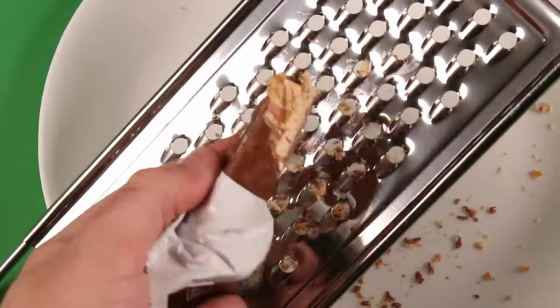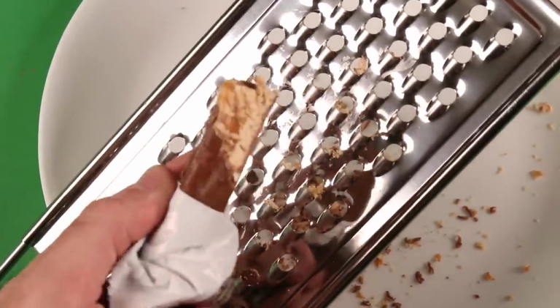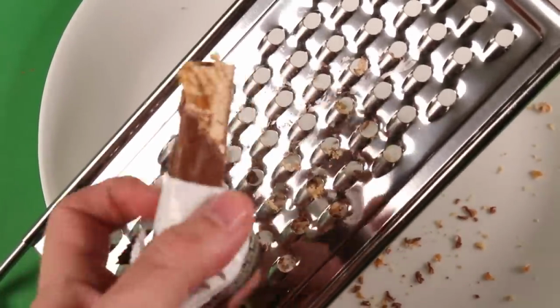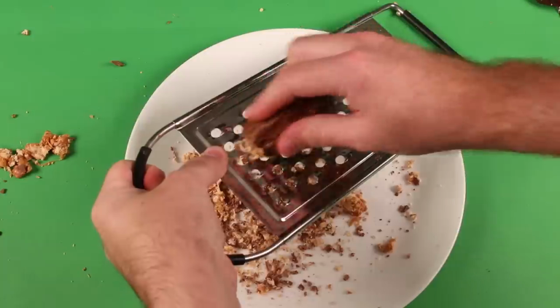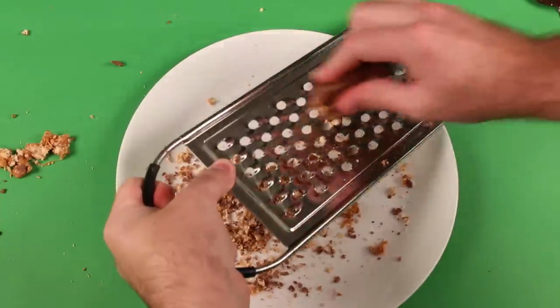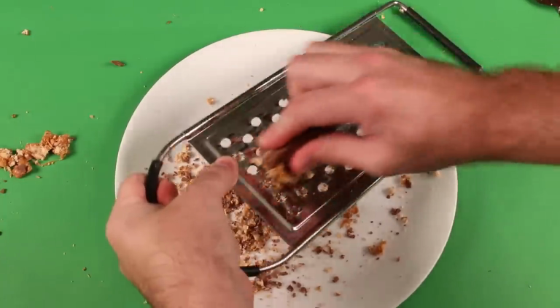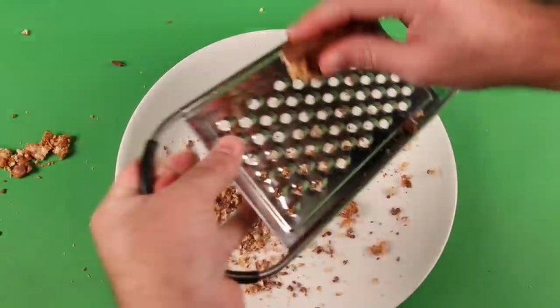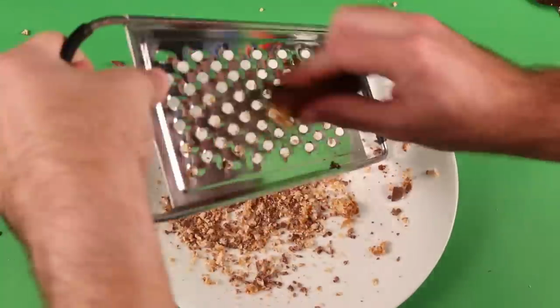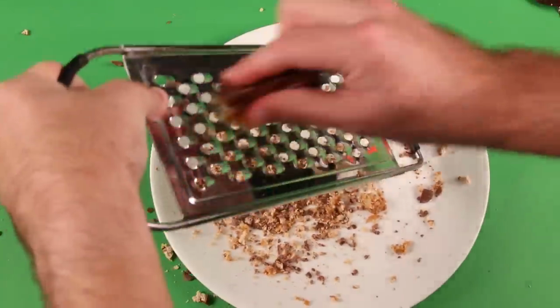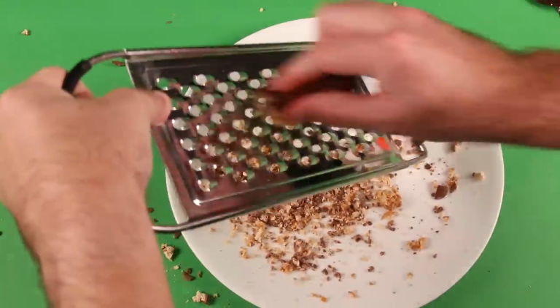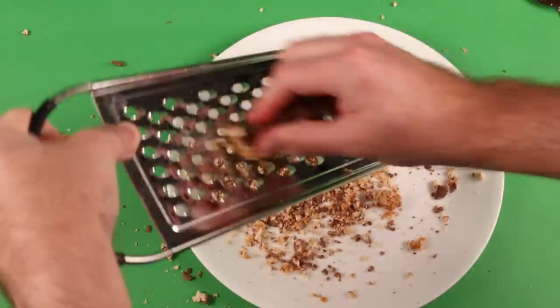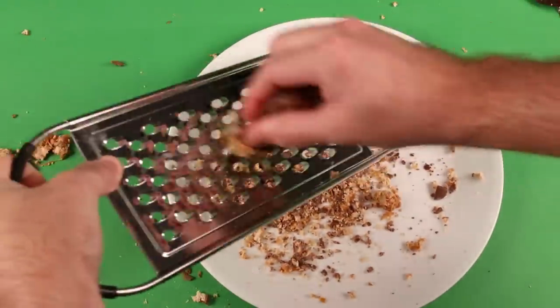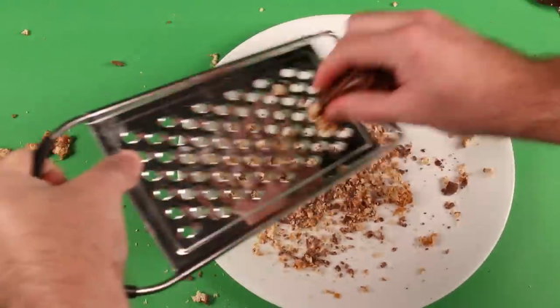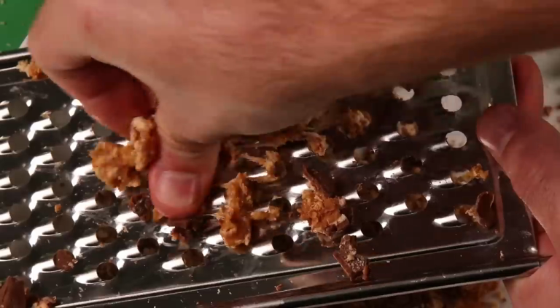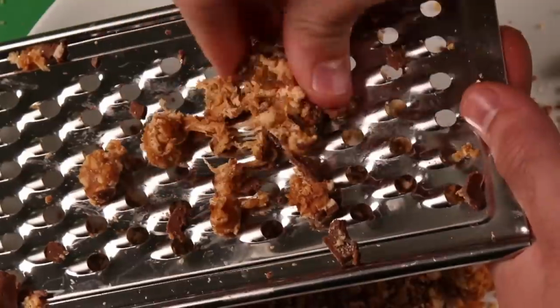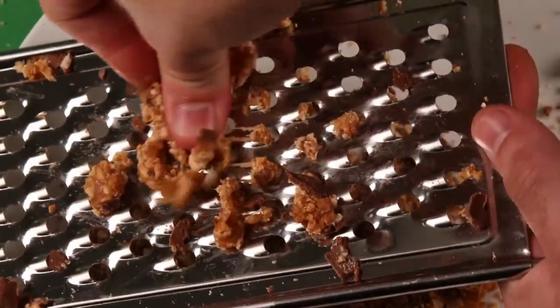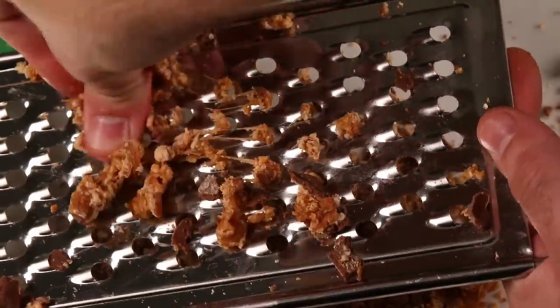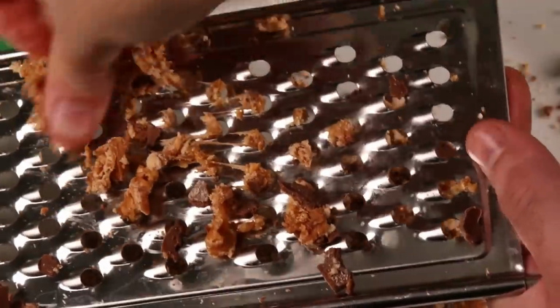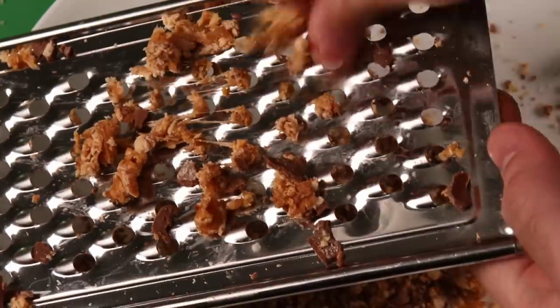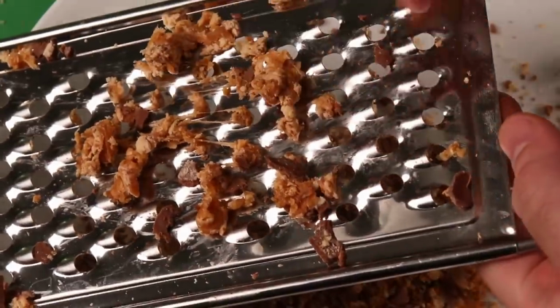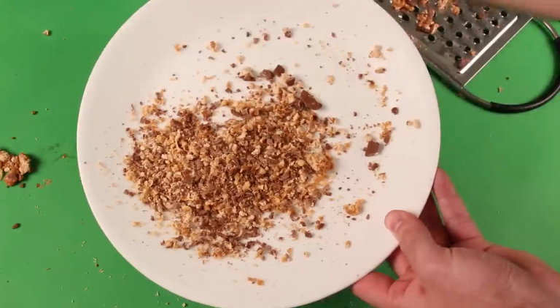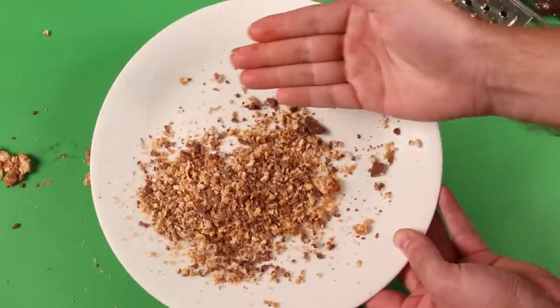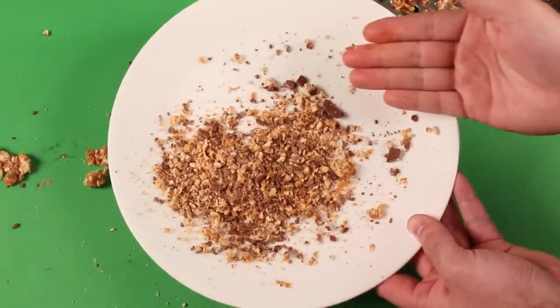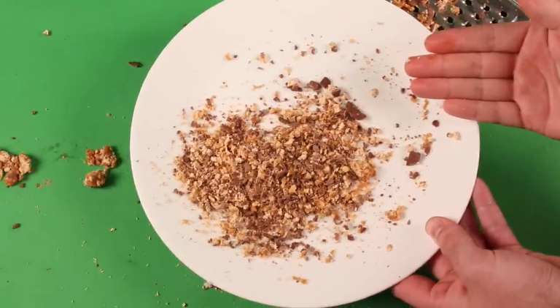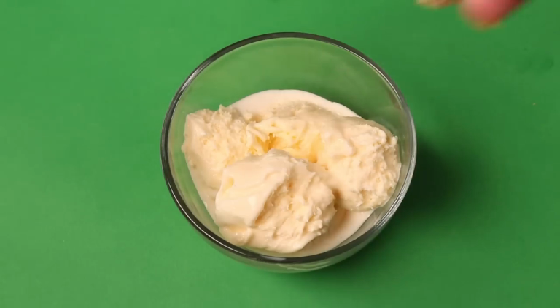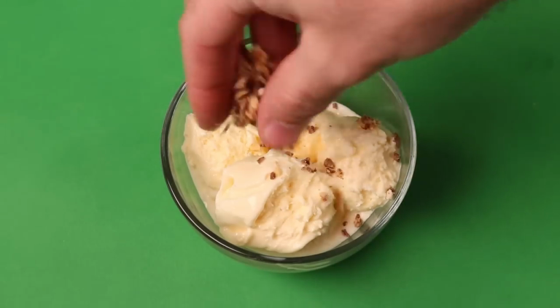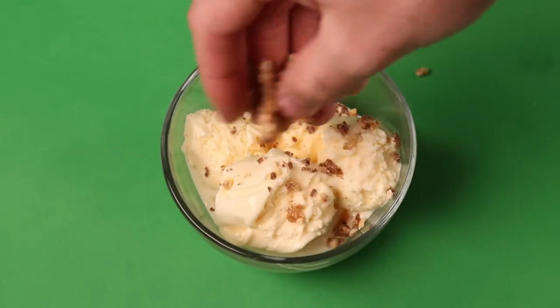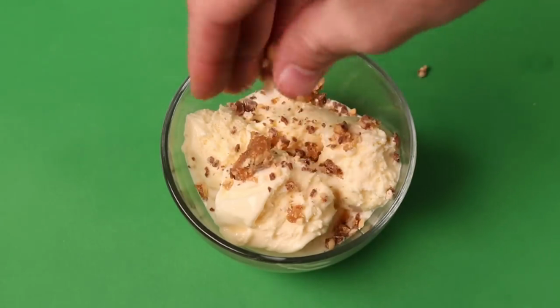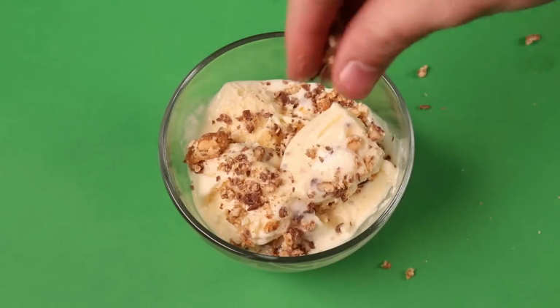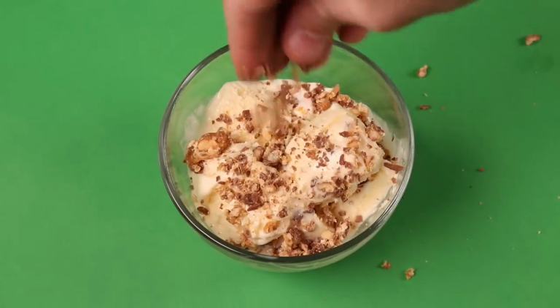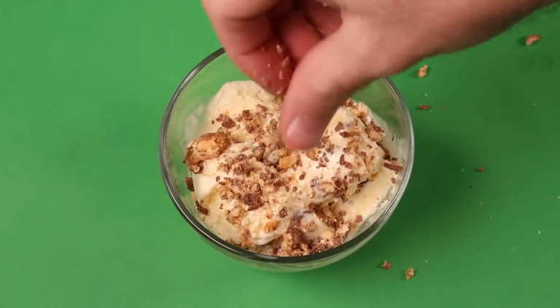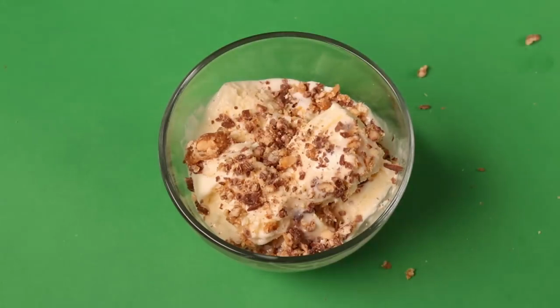If this actually works, it's not that bad of an idea. That actually looks good! That like legit looks good. That looks more tastier than a Snickers bar. Oh wow, he did sprinkle it on ice cream. That looks really good.